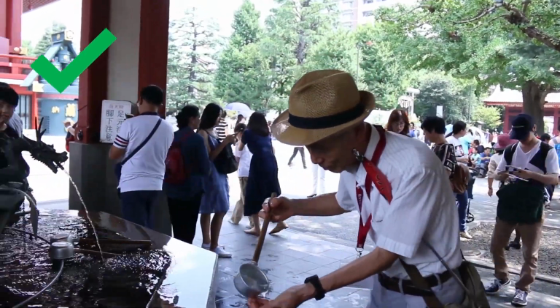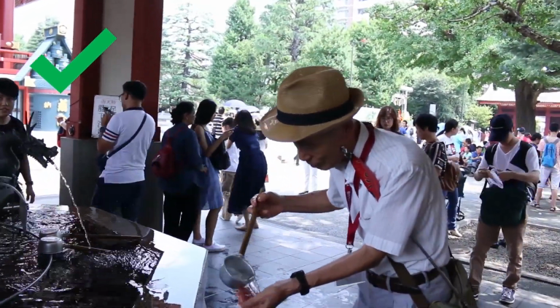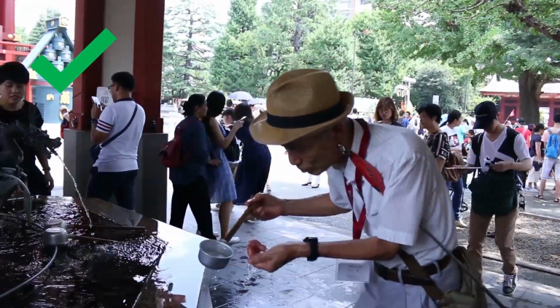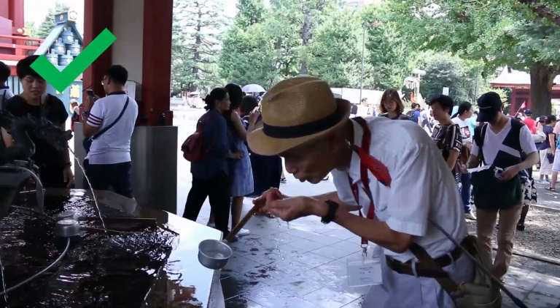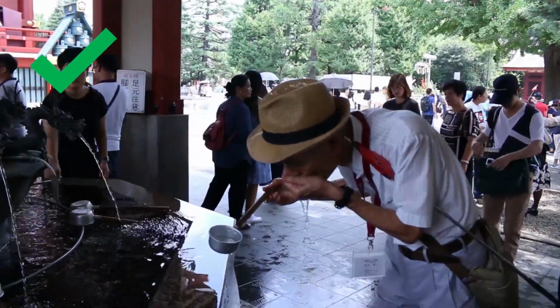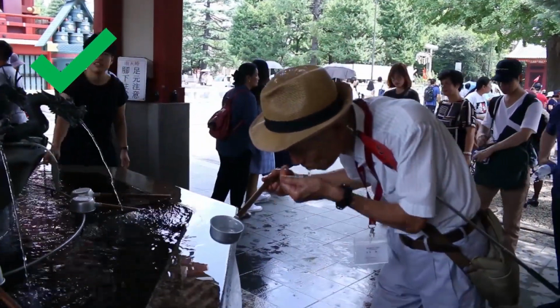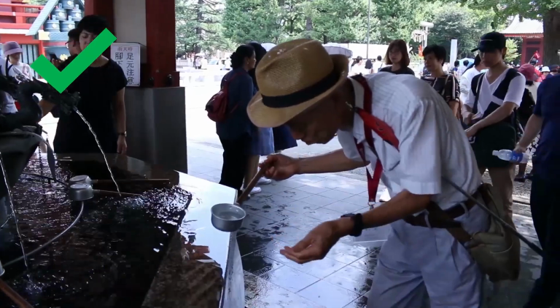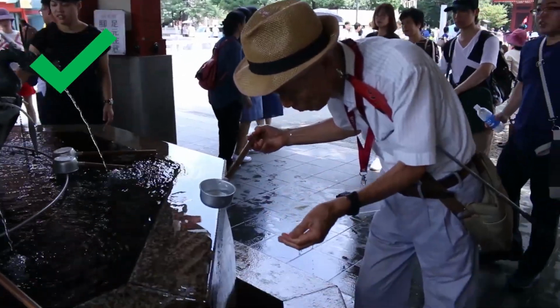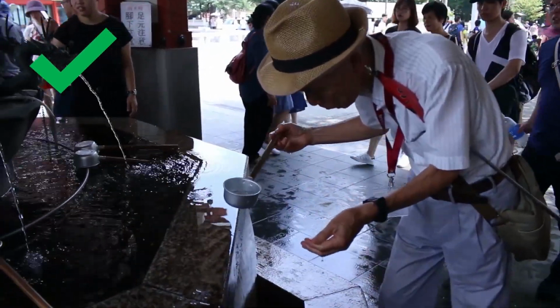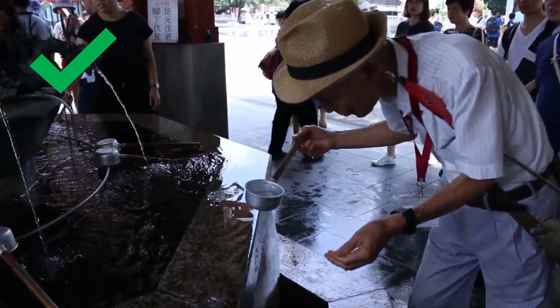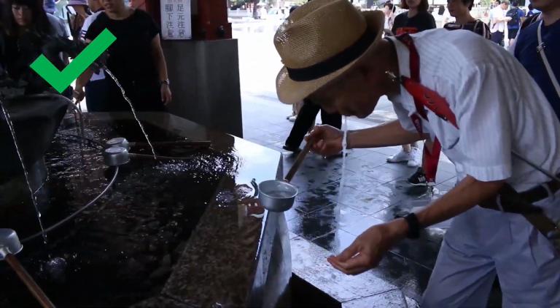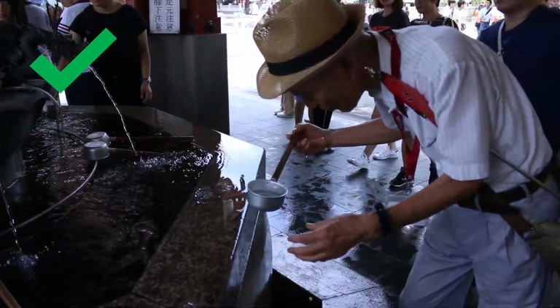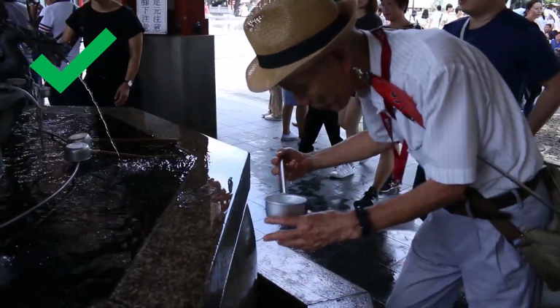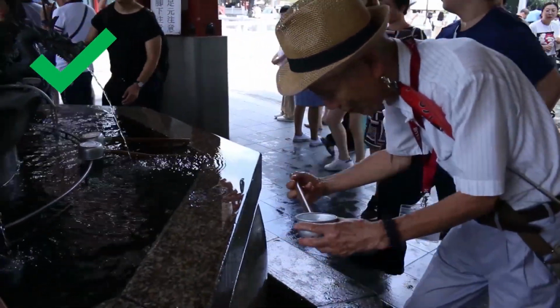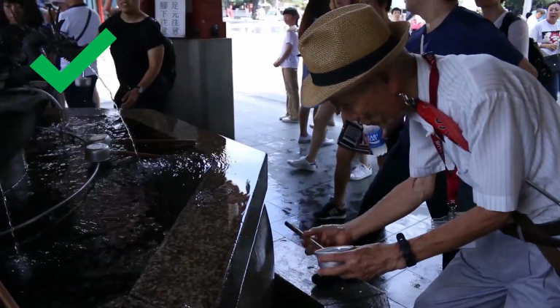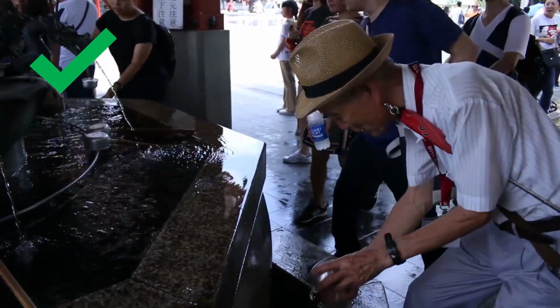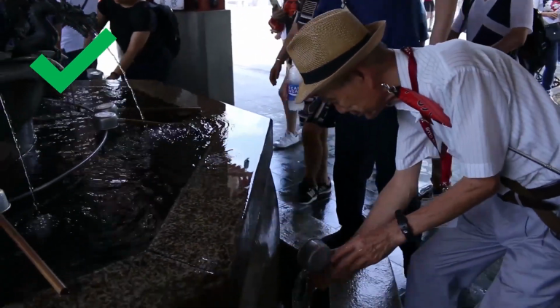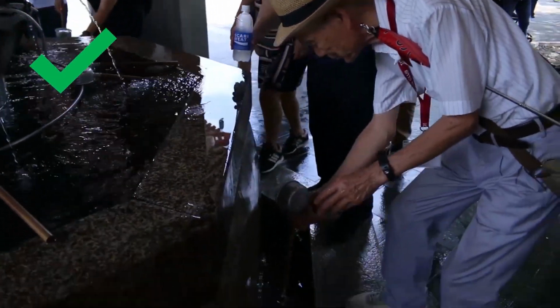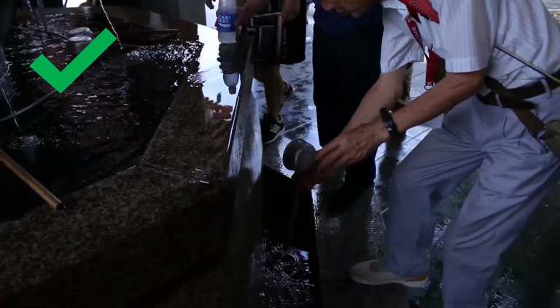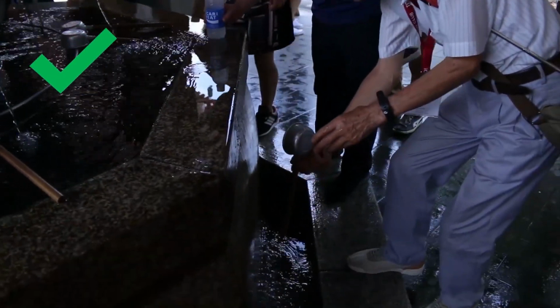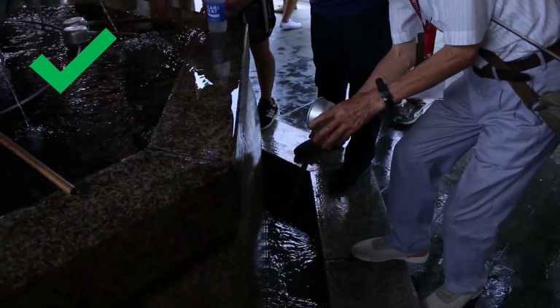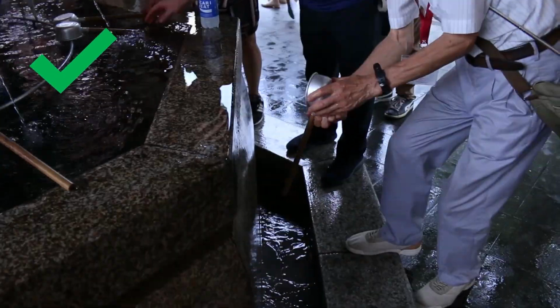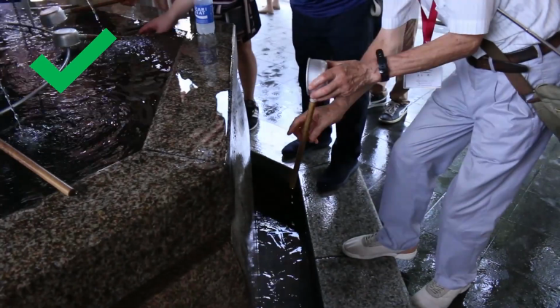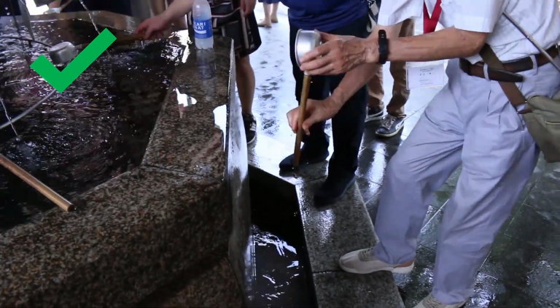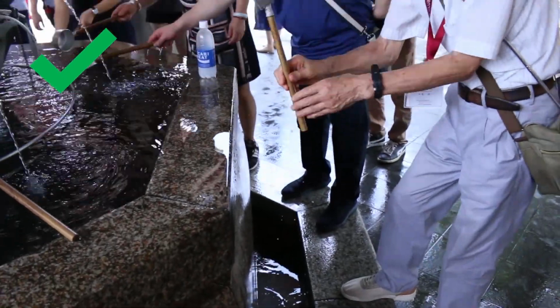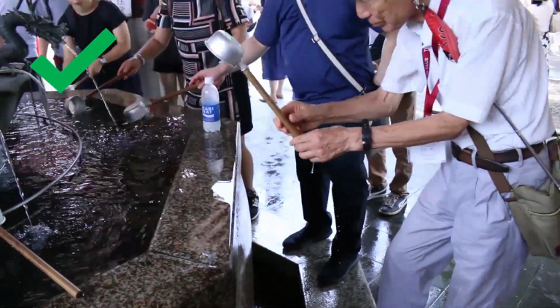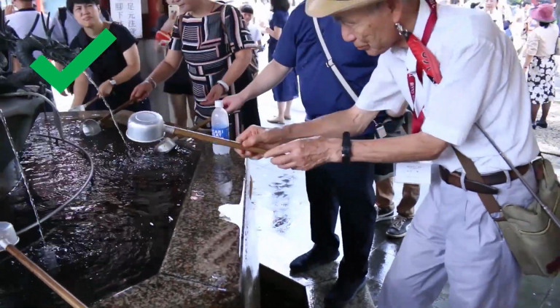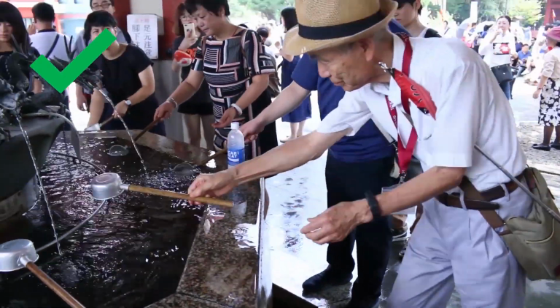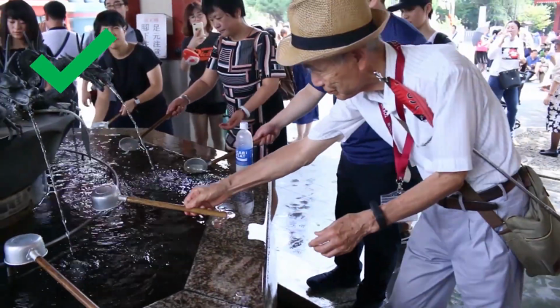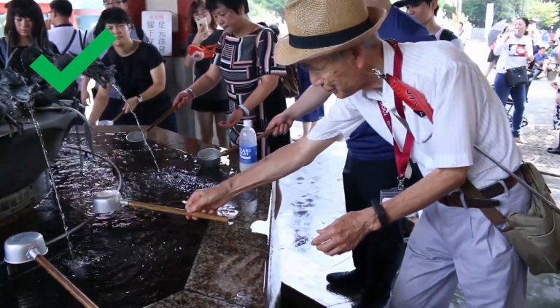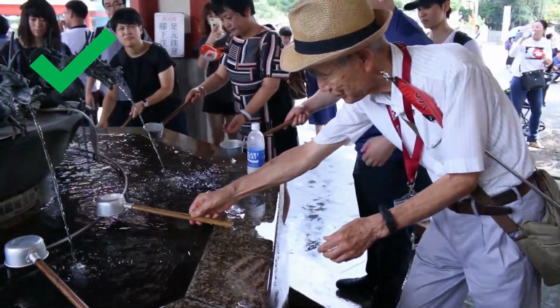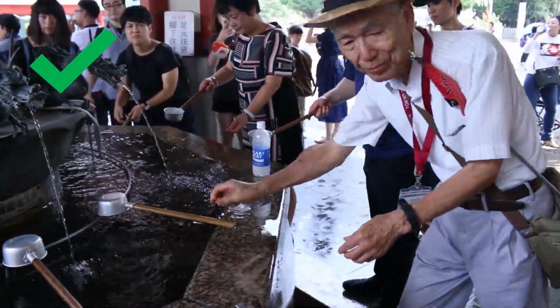Then, bring the water to your mouth, swish it around, and spit it out on the ground. Hold the ladle straight up to clean the ladle with holy water, and finally, place it with the cup side down back onto the fountain.